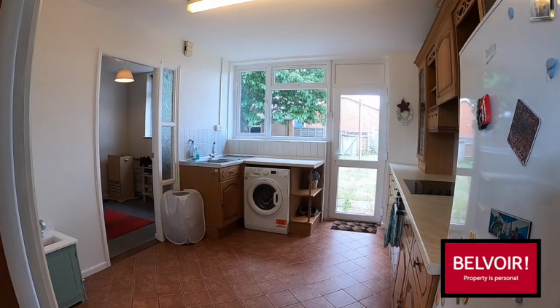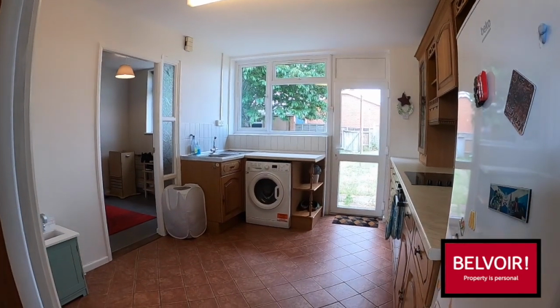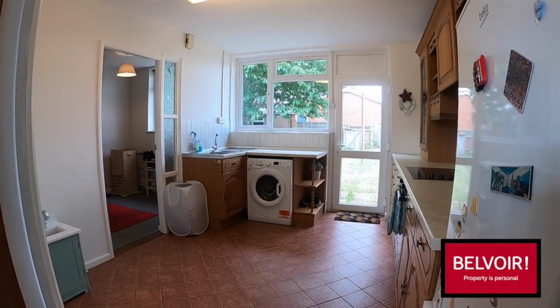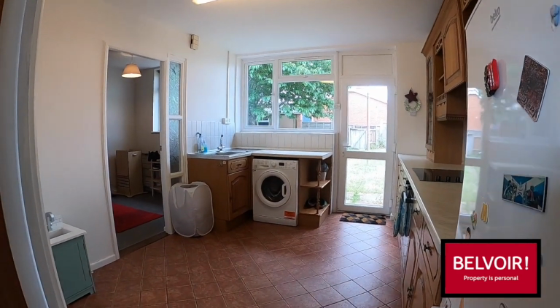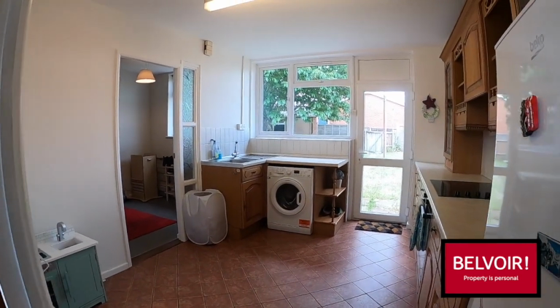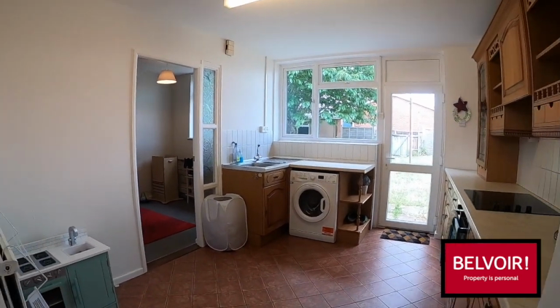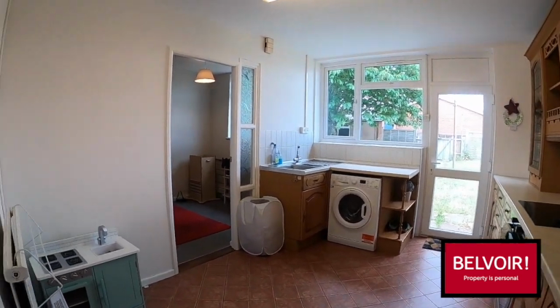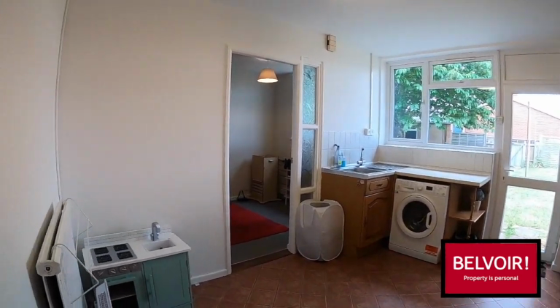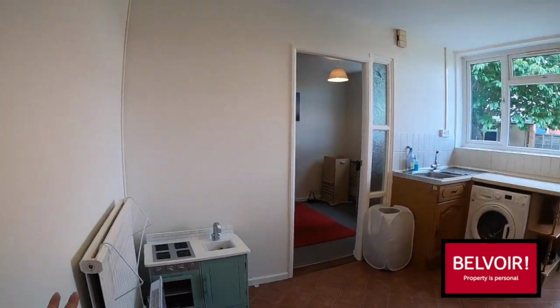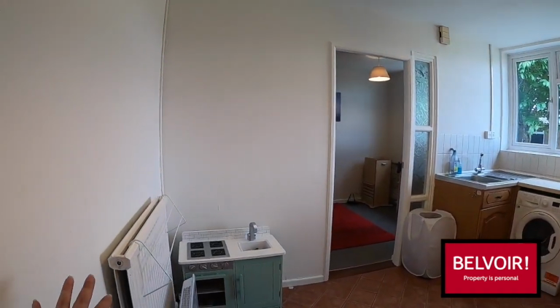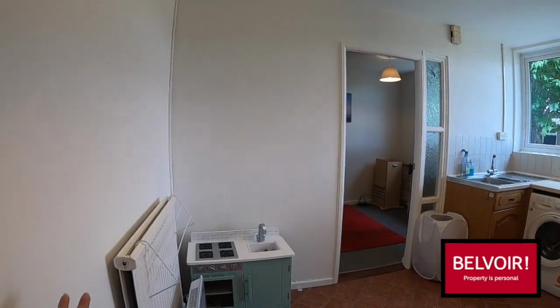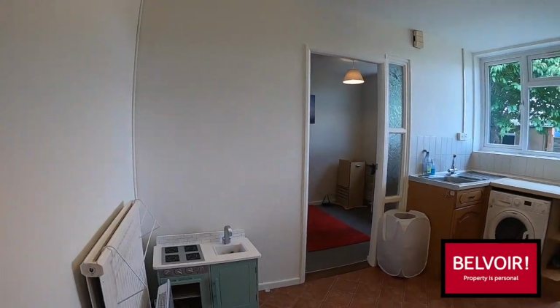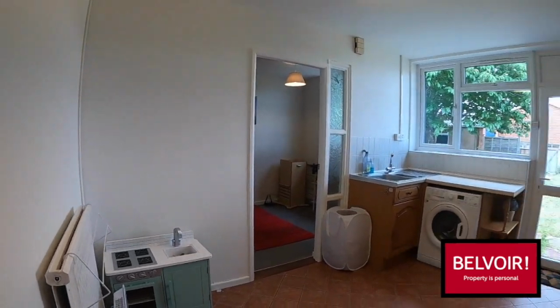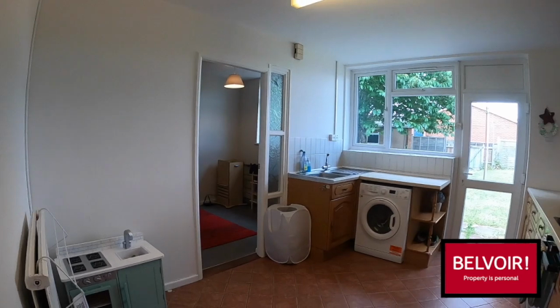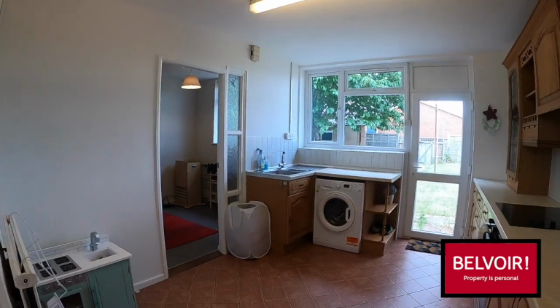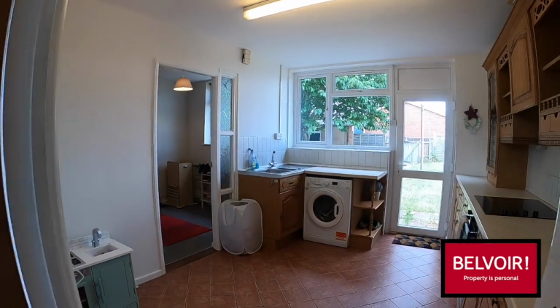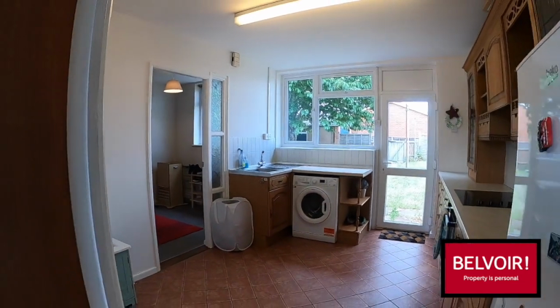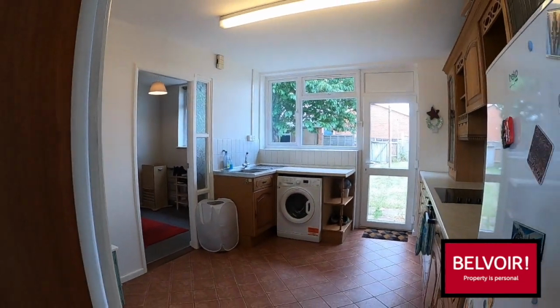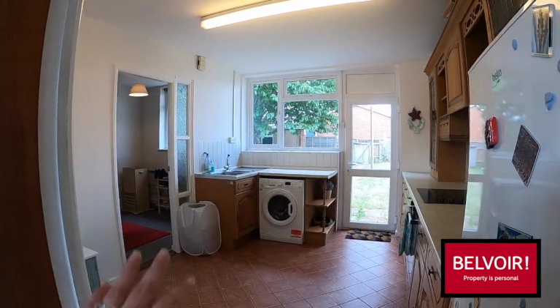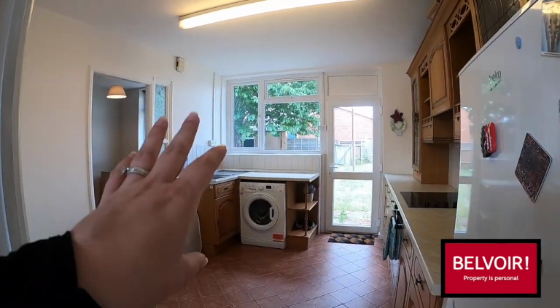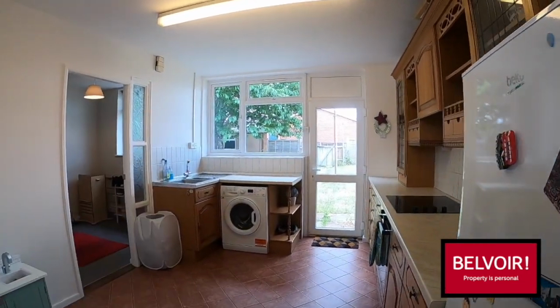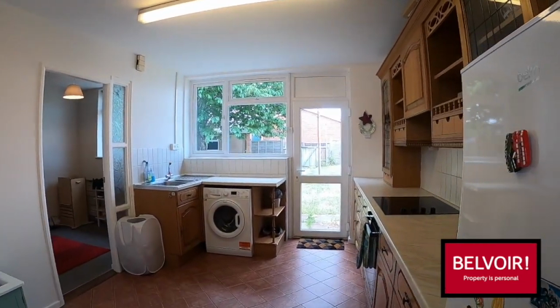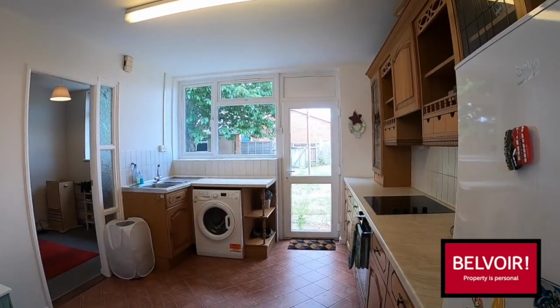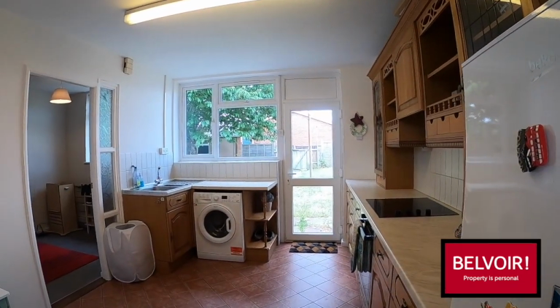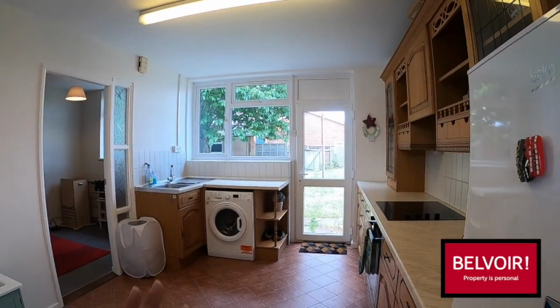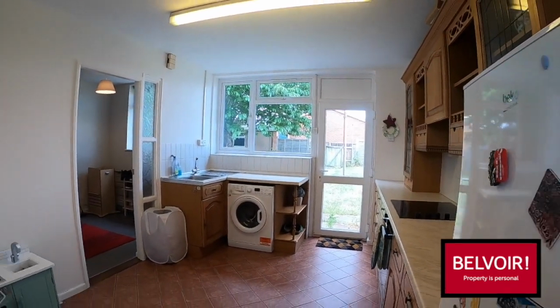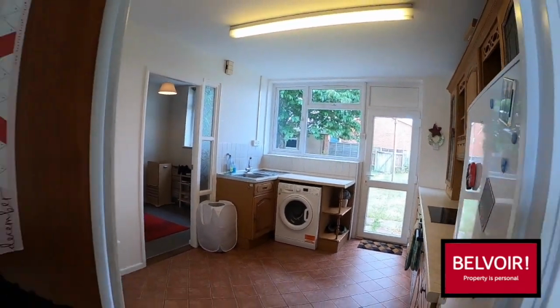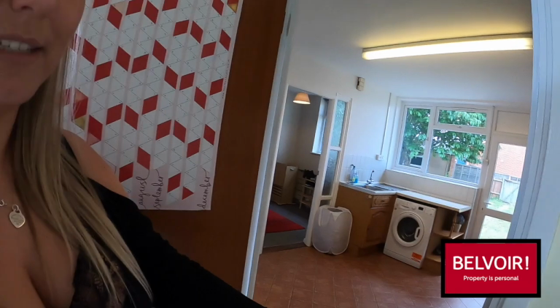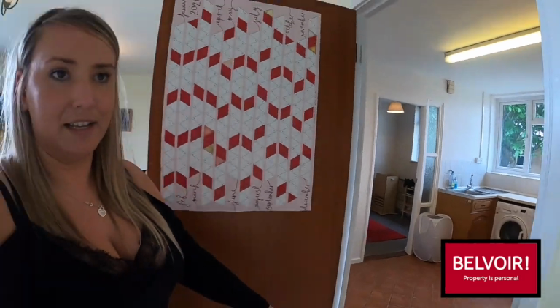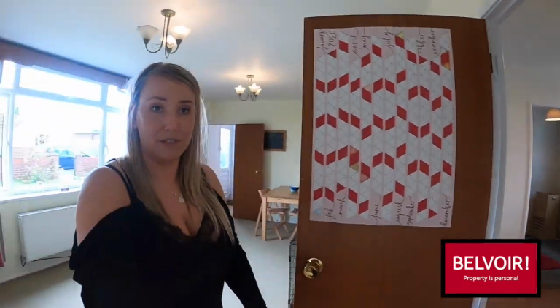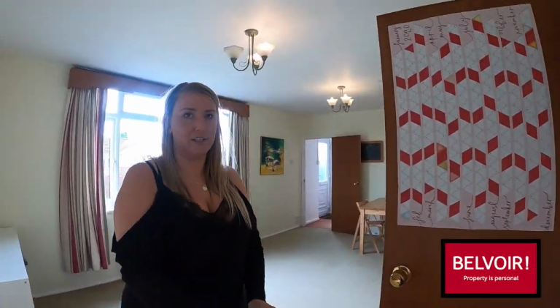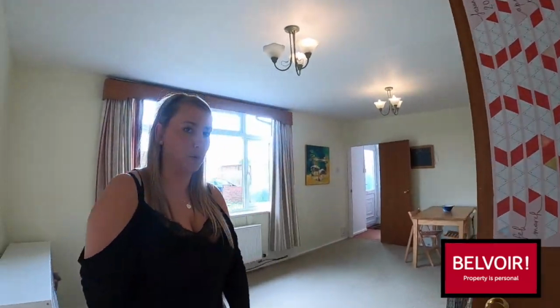A good-sized kitchen, and again with this one you could put a small table in here if need be, and that has the patio doors to the garden. I will take you into the garden towards the end of the tour.